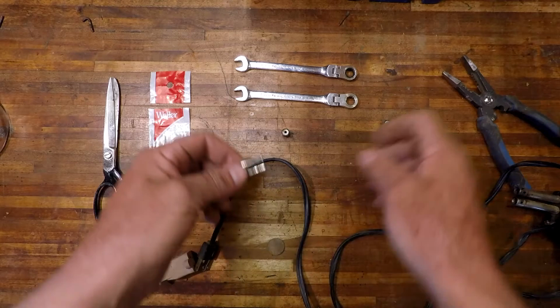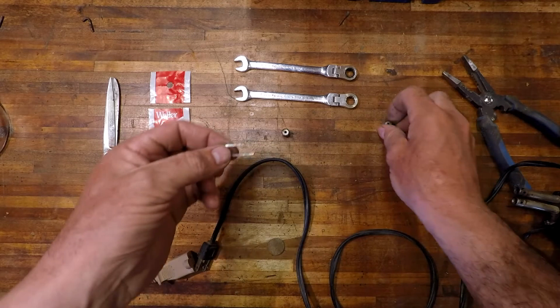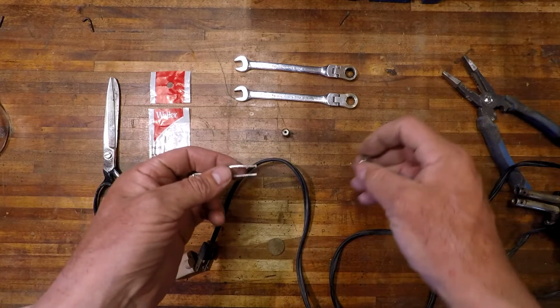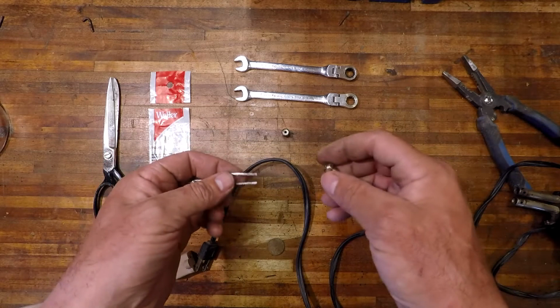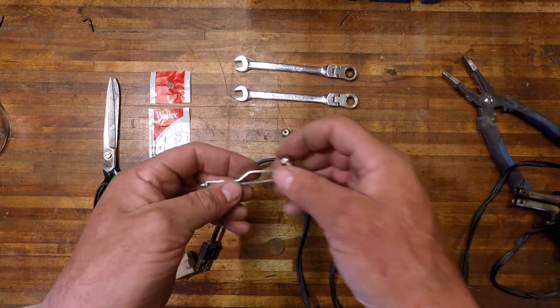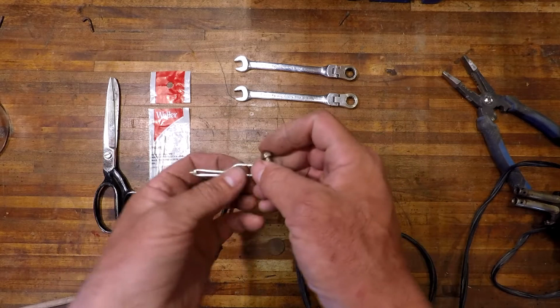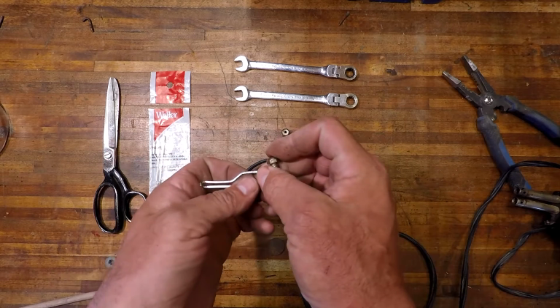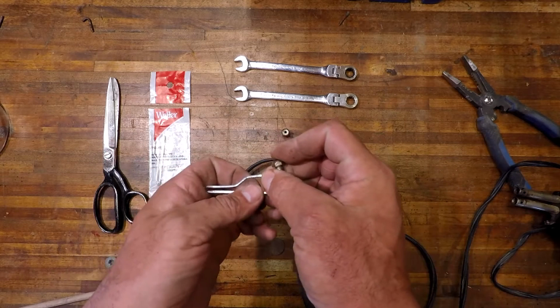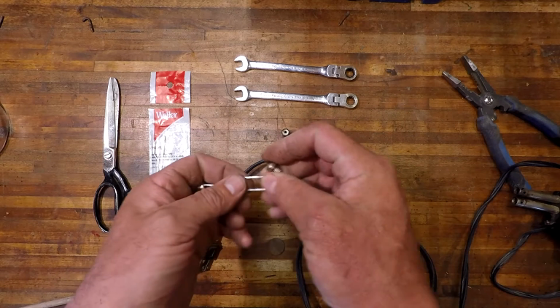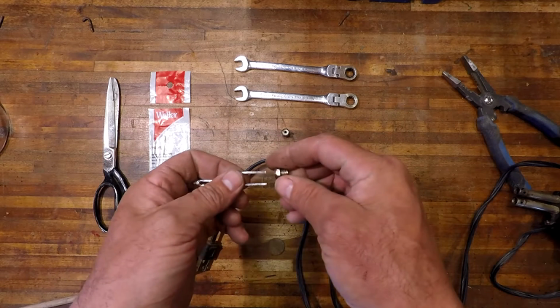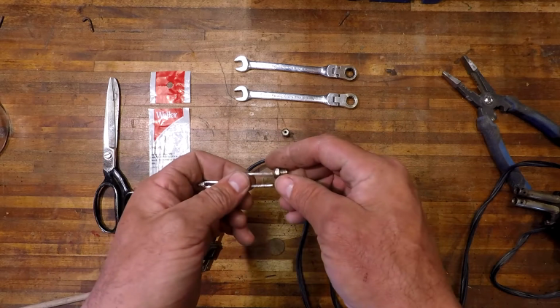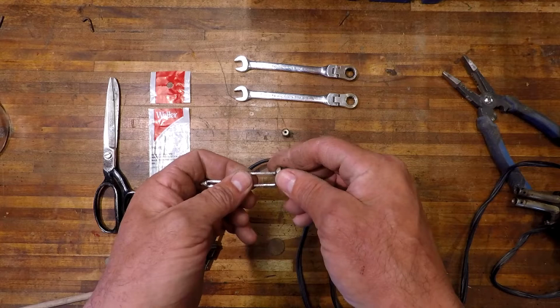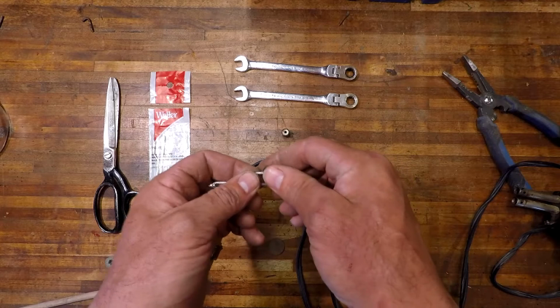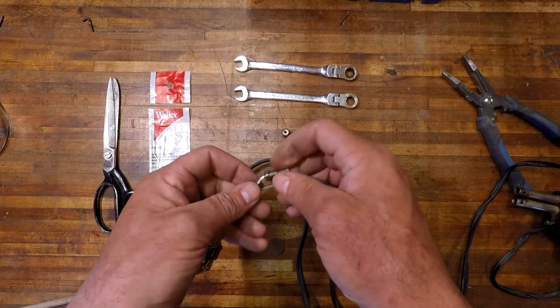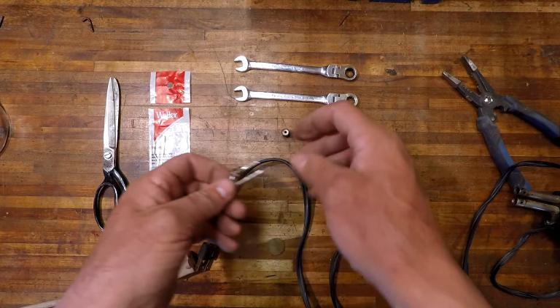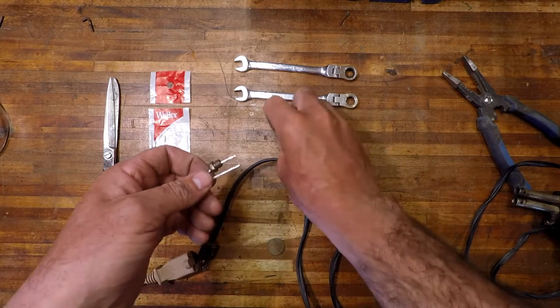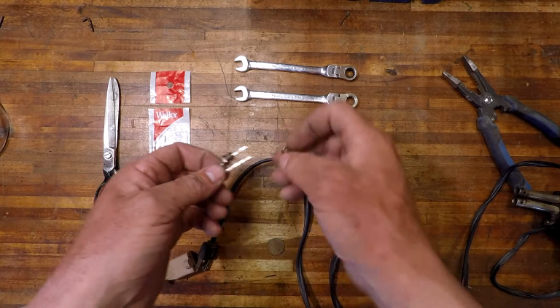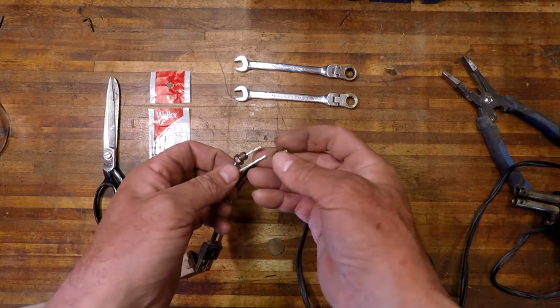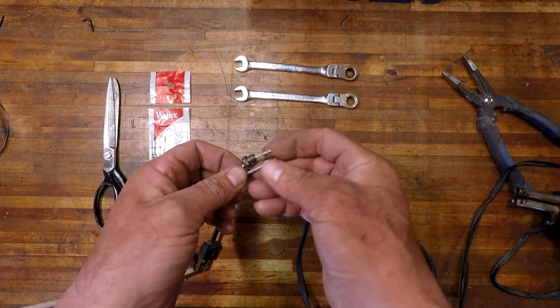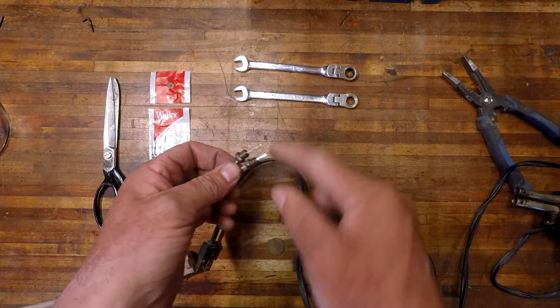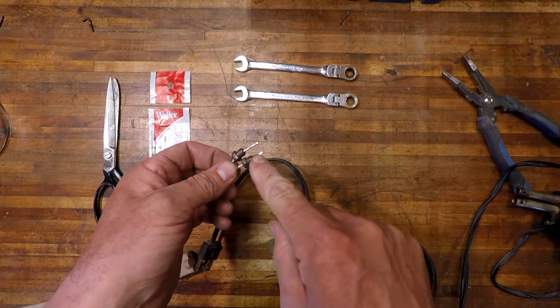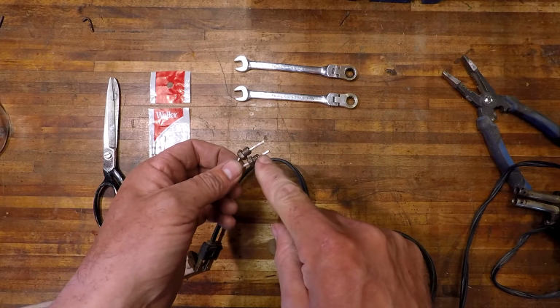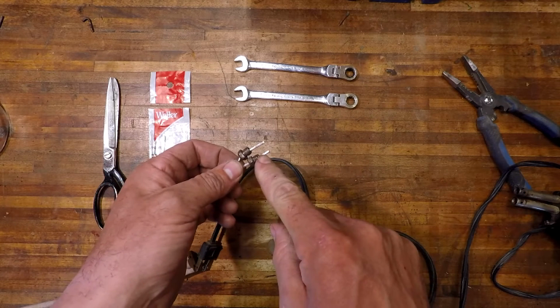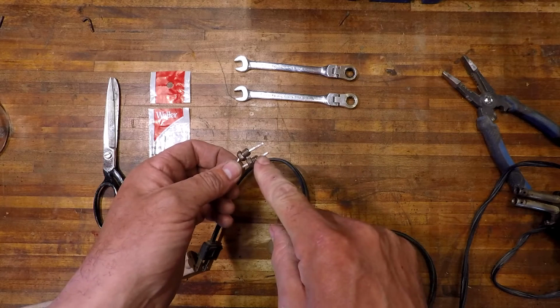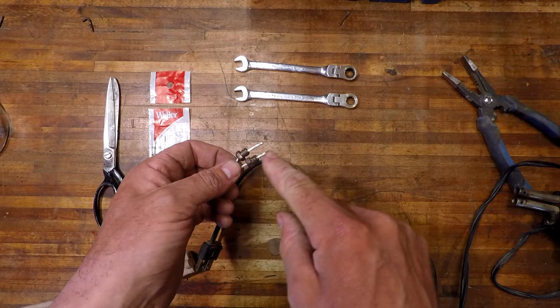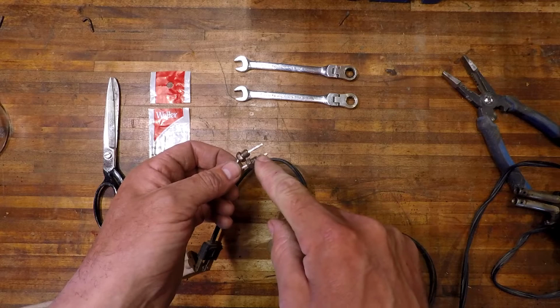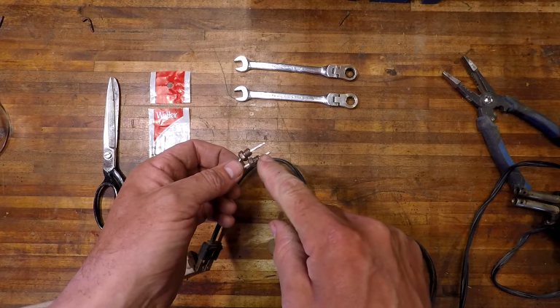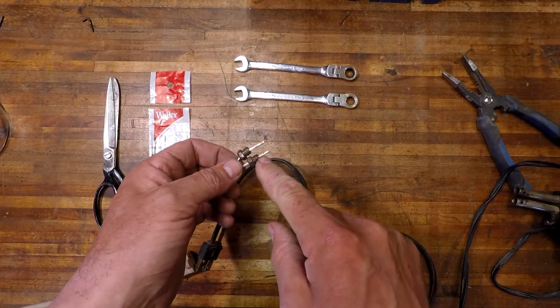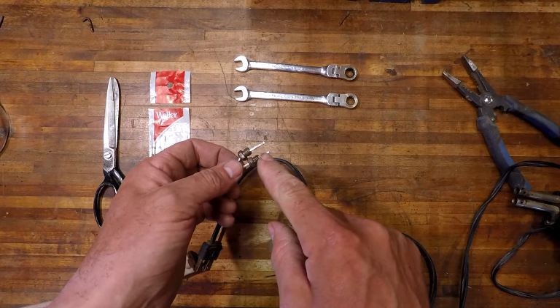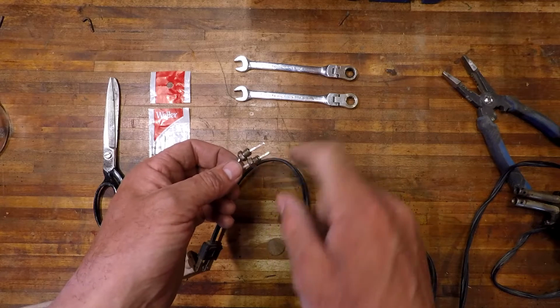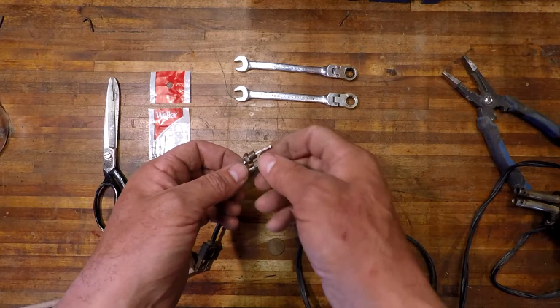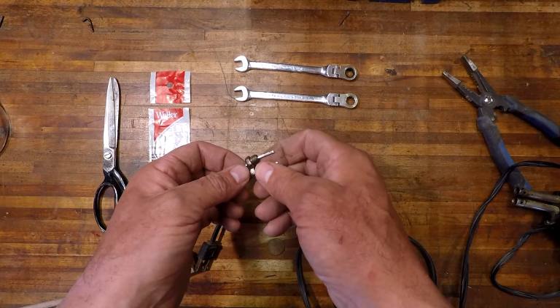The next part is you have to put these little nuts on first before you put a fold in this metal here — ask me how I know that.